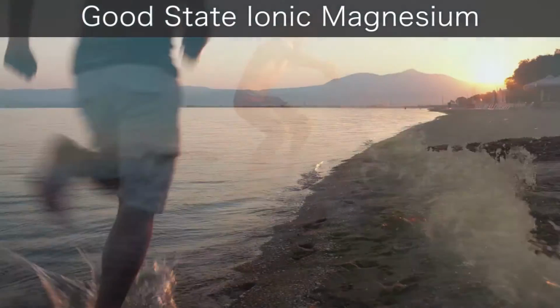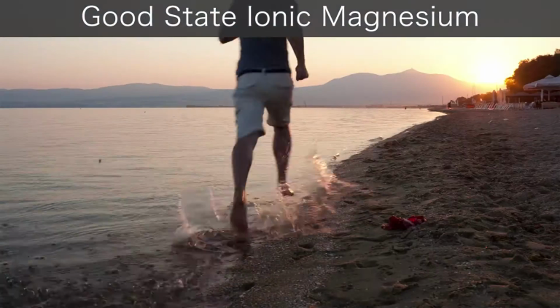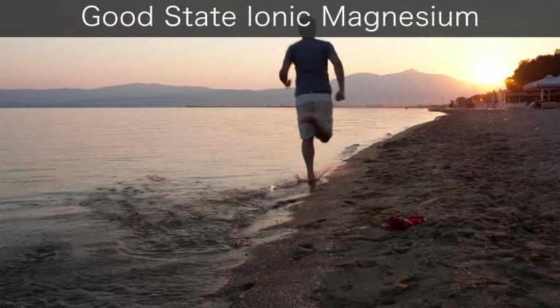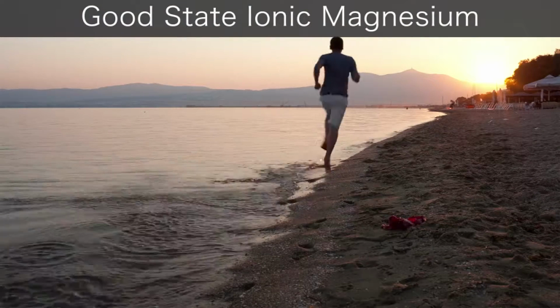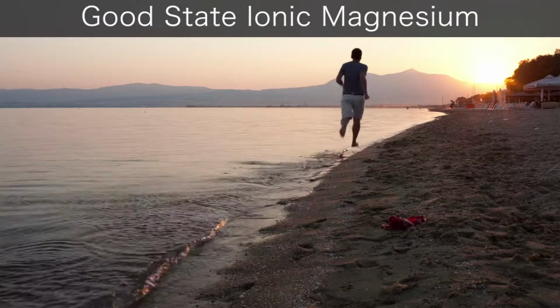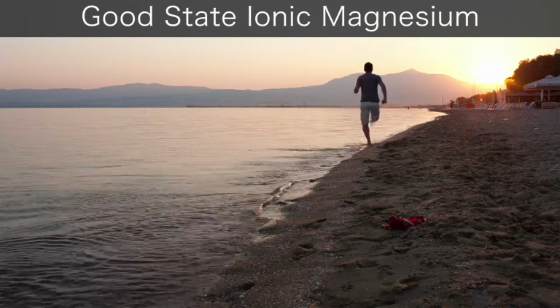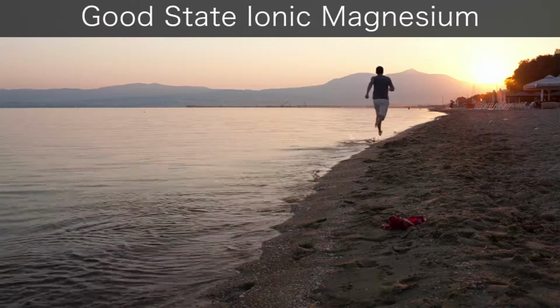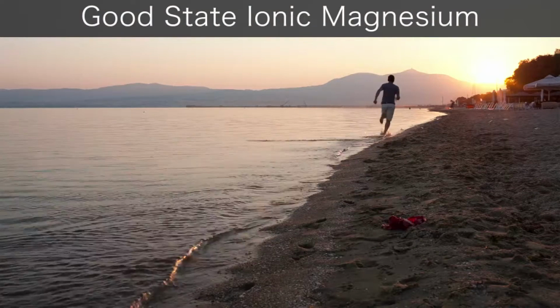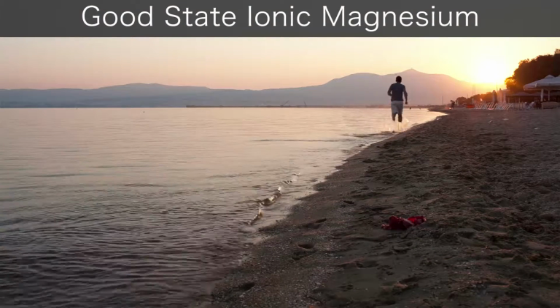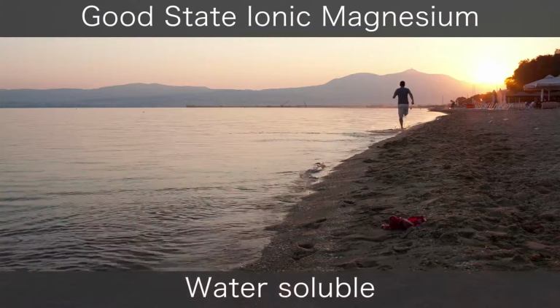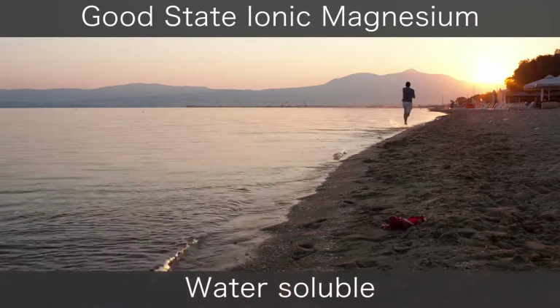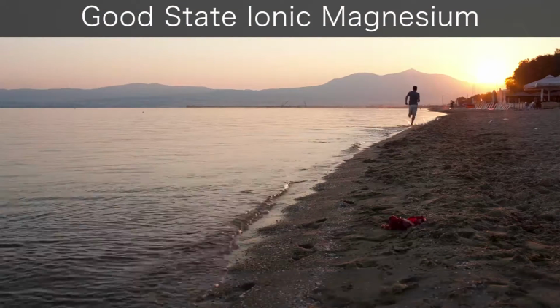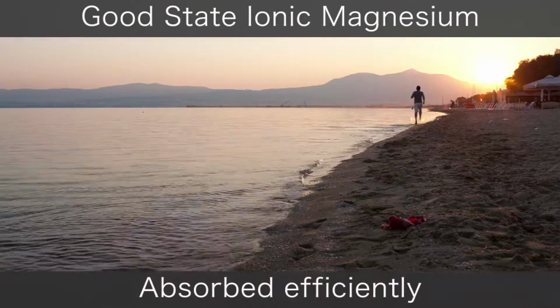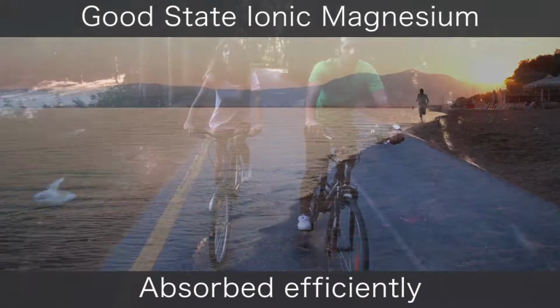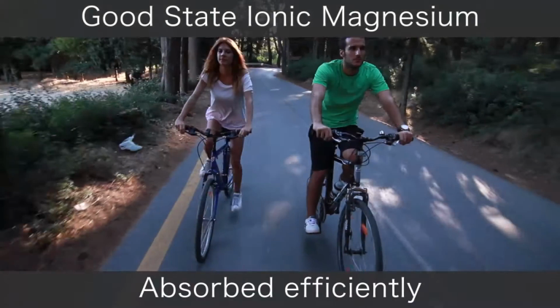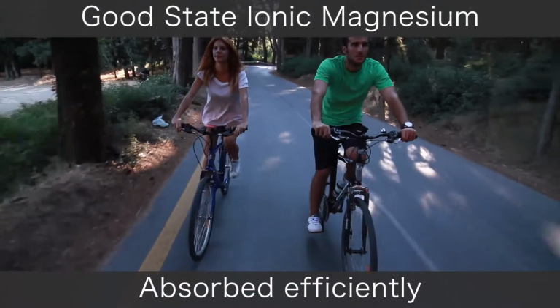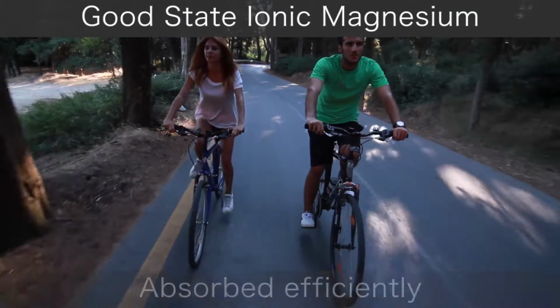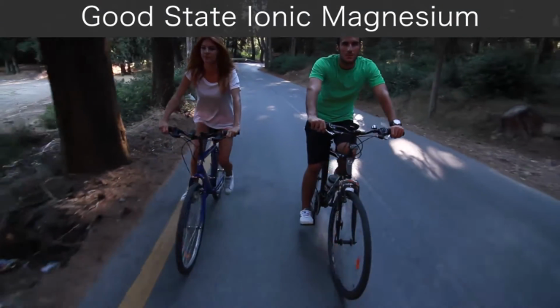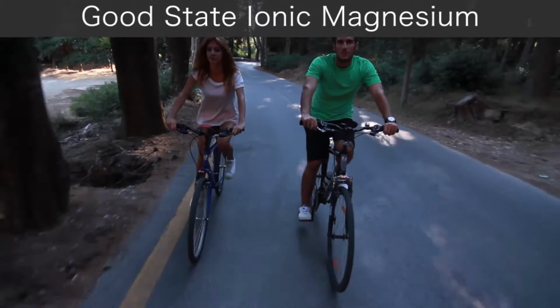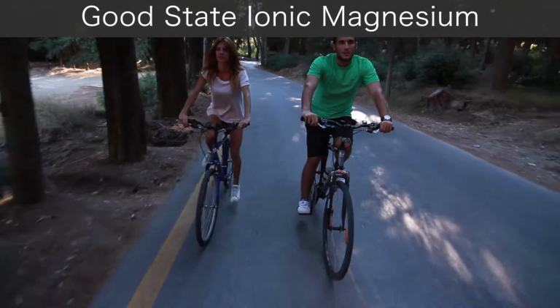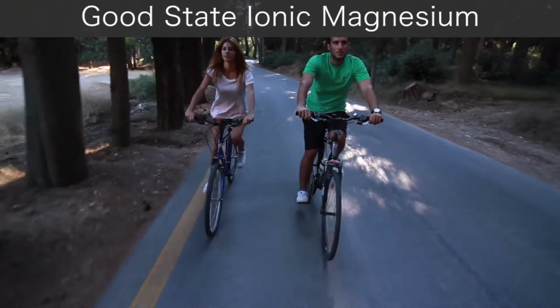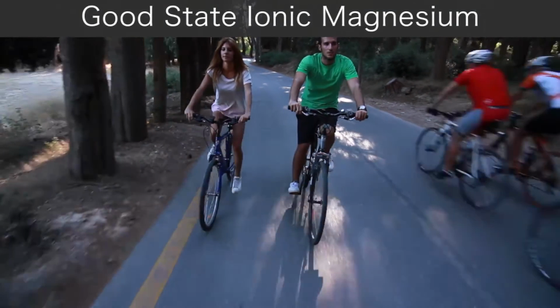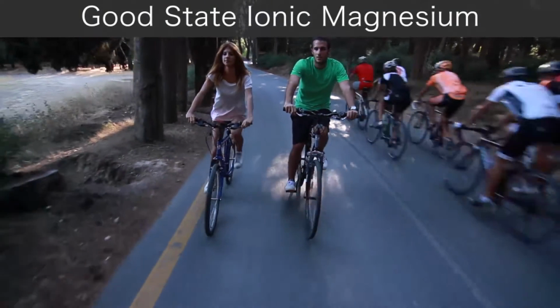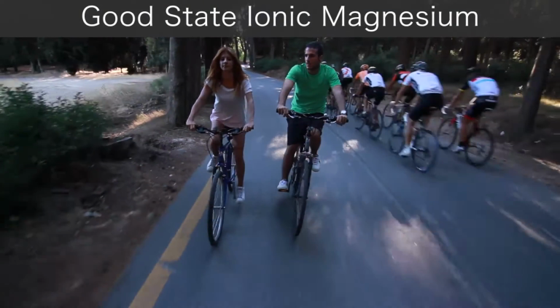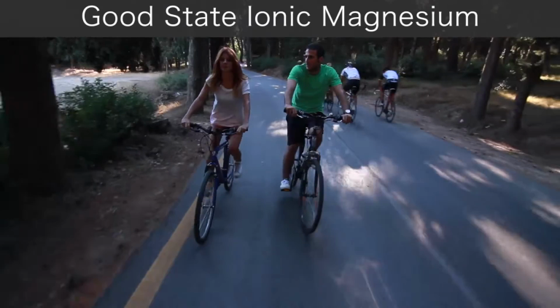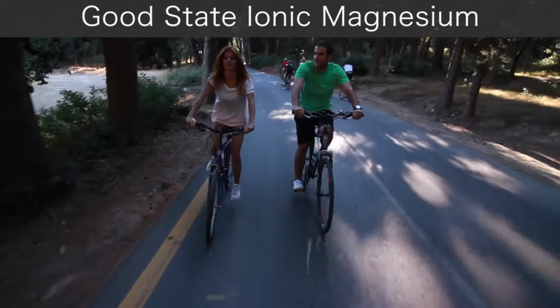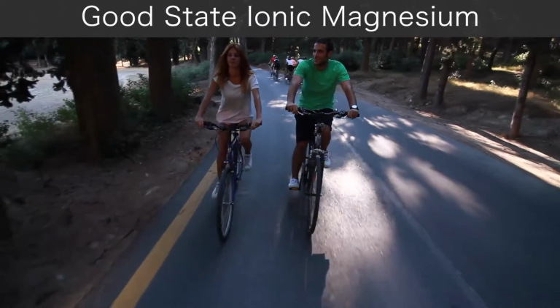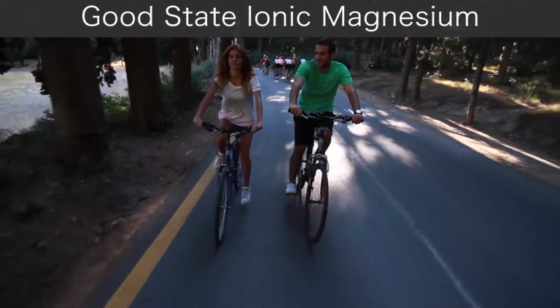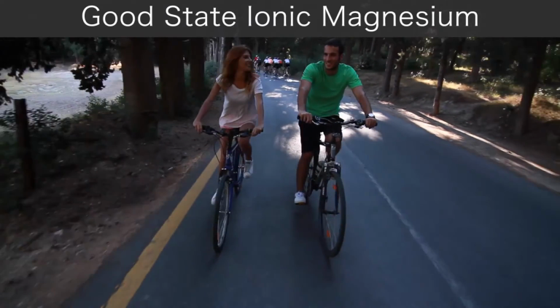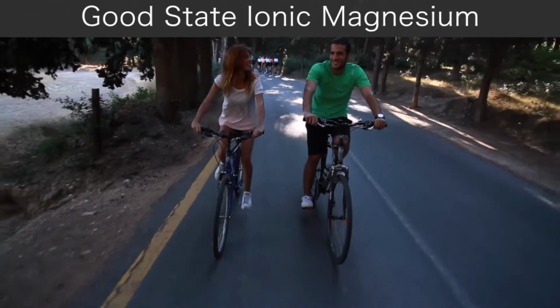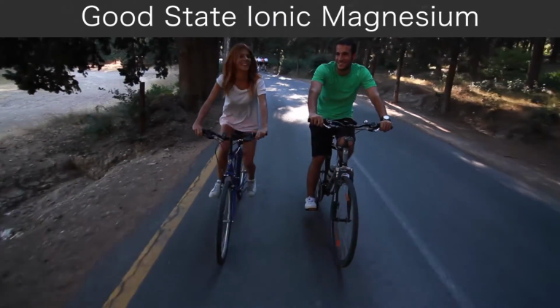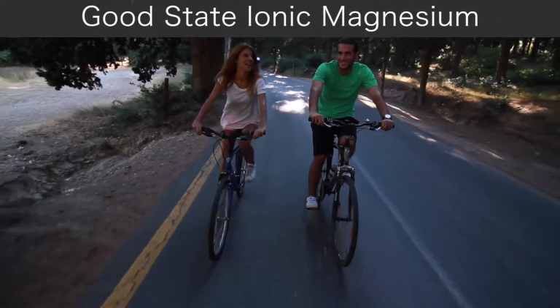Good State's liquid ionic magnesium is an excellent supplement choice. It's water-soluble and is absorbed by the body much more efficiently than pills and other outdated supplements on the market. This product contains nano-sized magnesium particles sourced from ionized magnesium chloride.